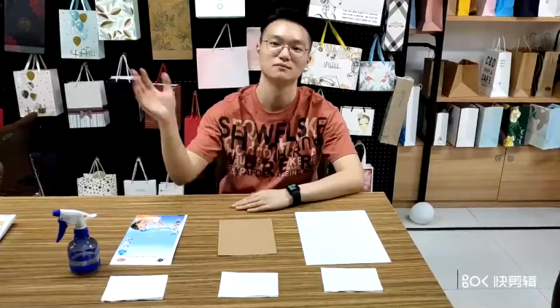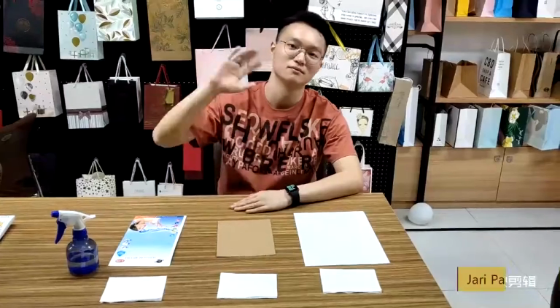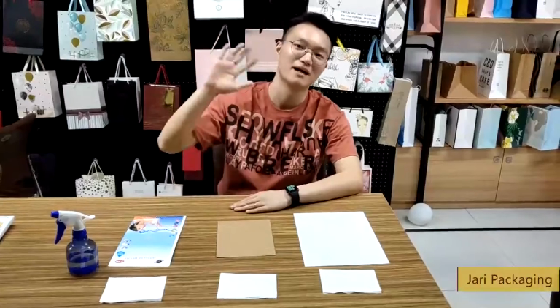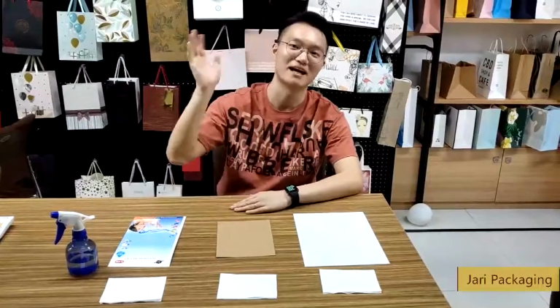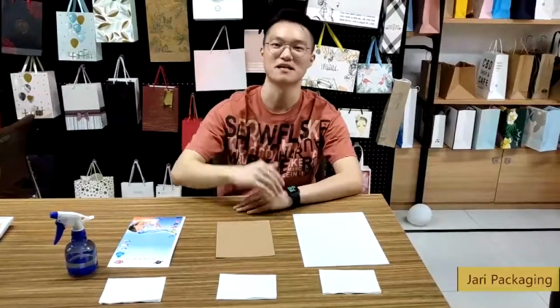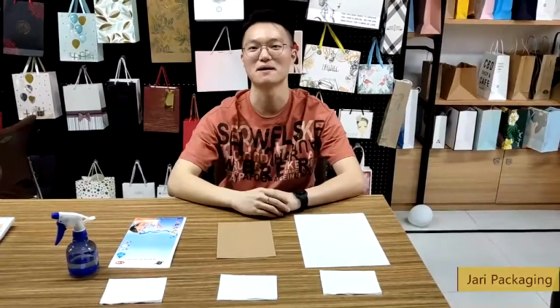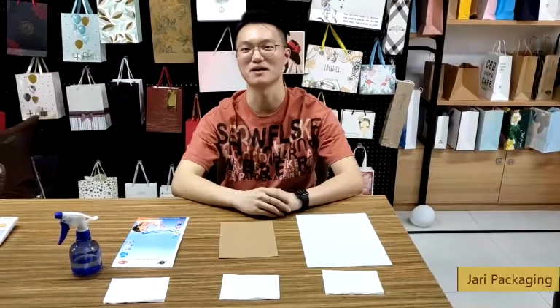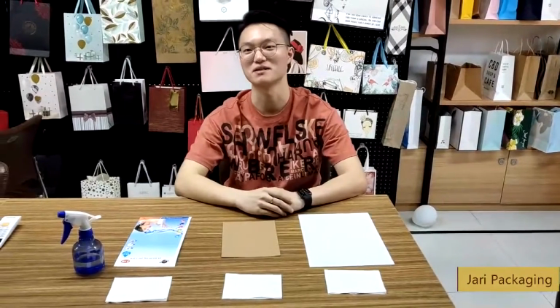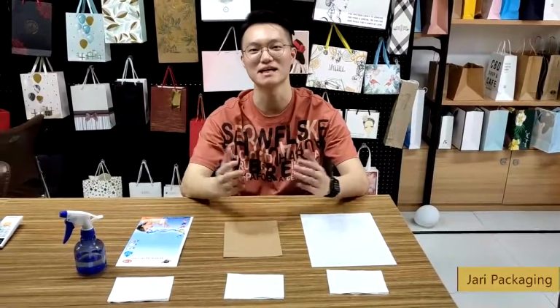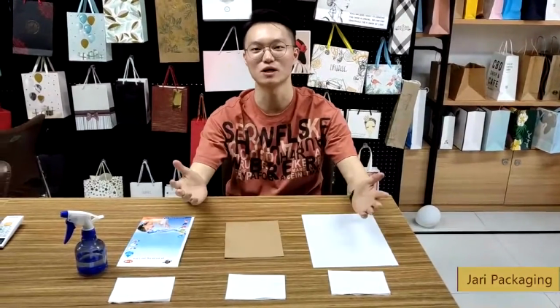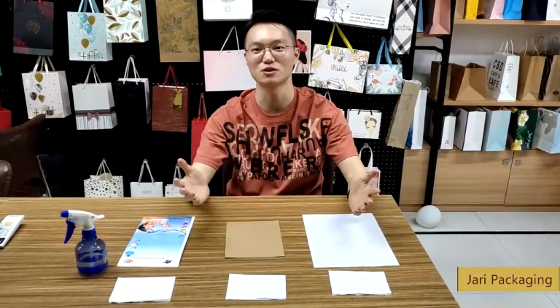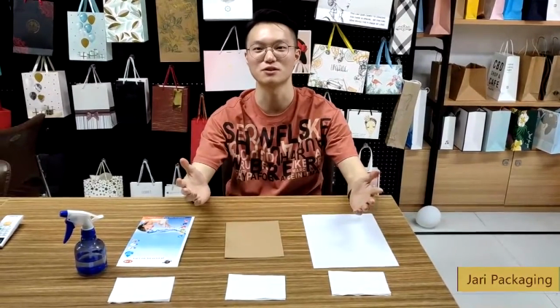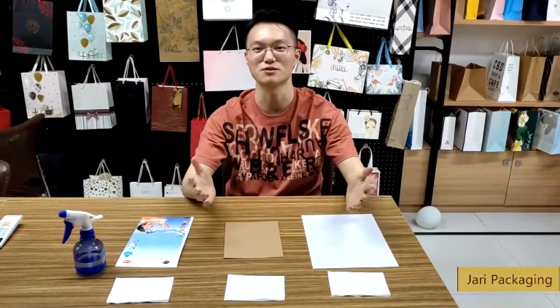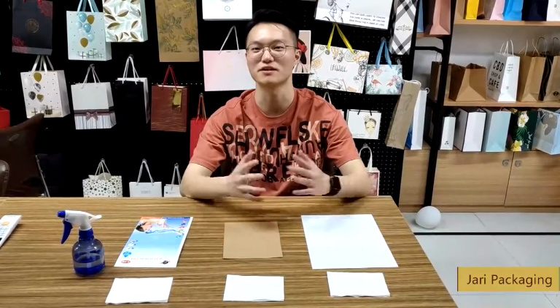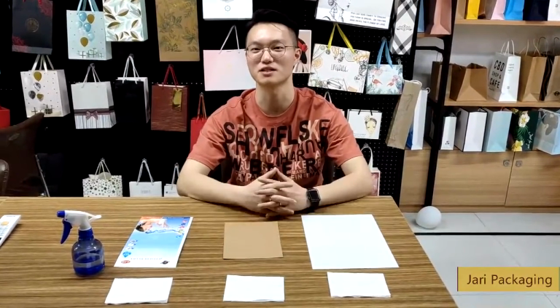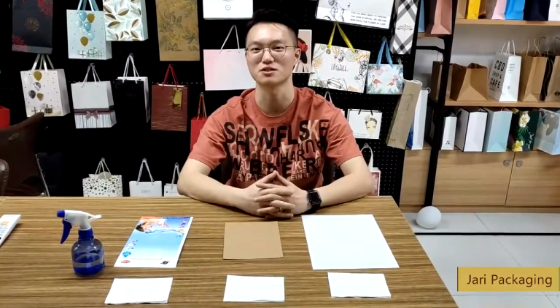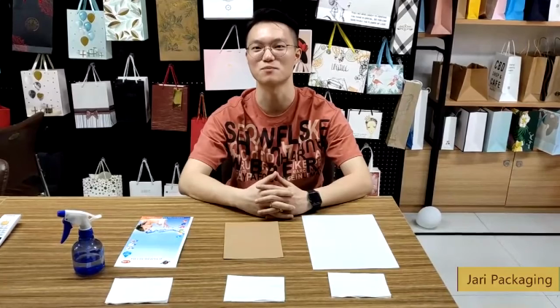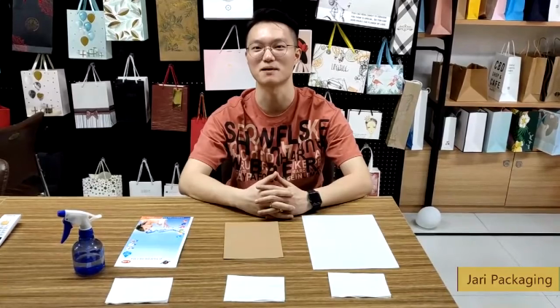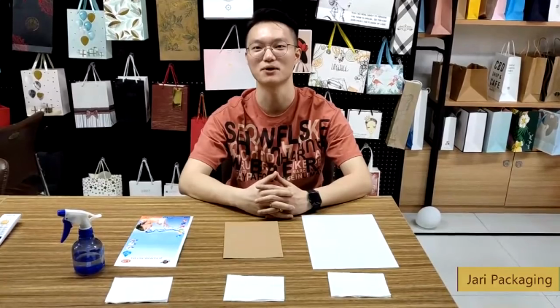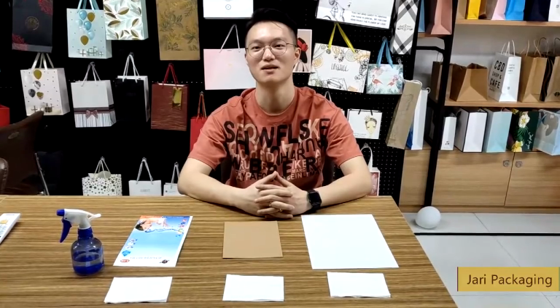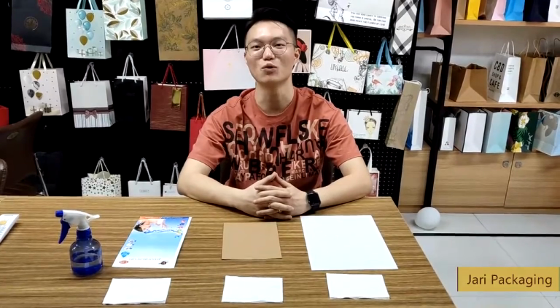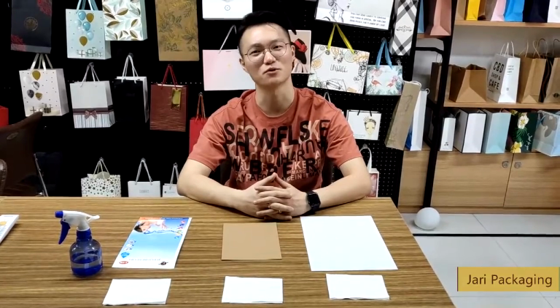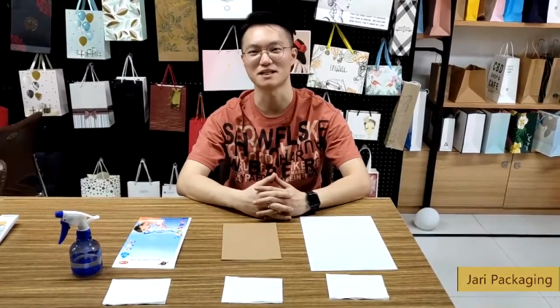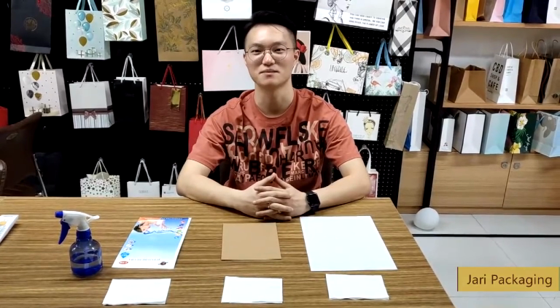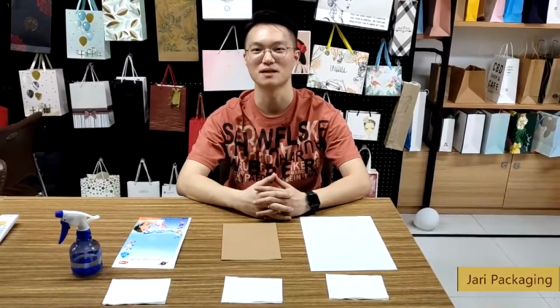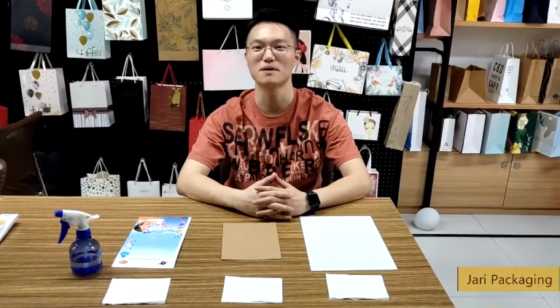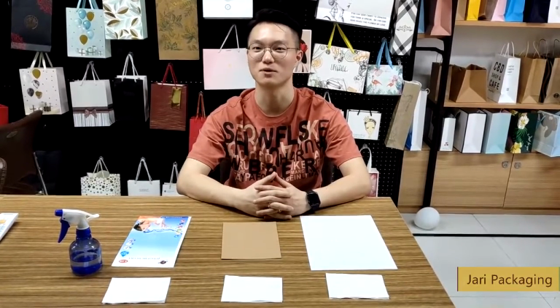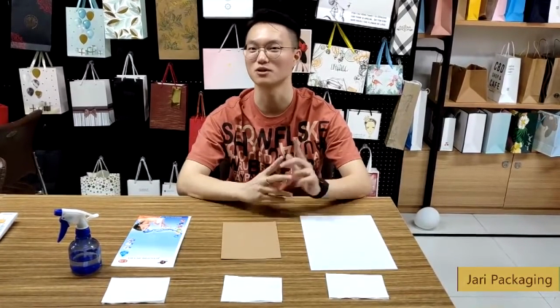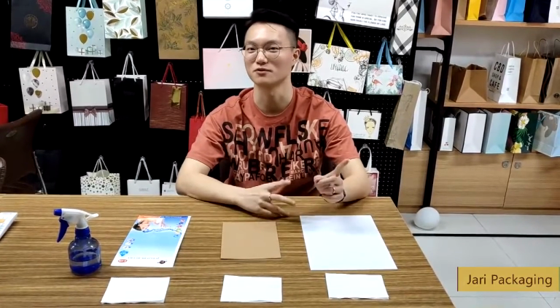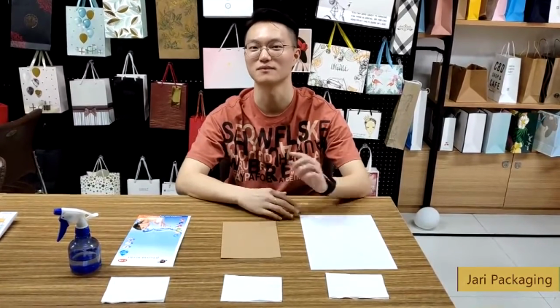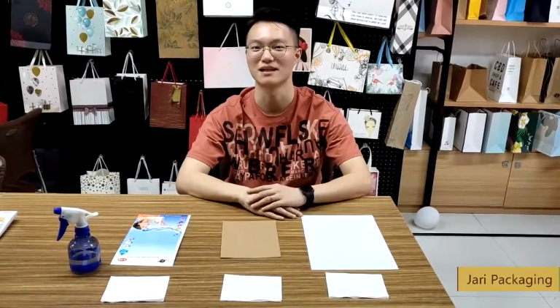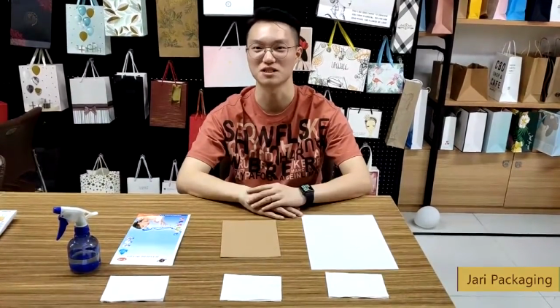Hey guys, I'm Paperman. Today we are going to do another test to paper — the waterproof test. Can paper be waterproof? Let's see.